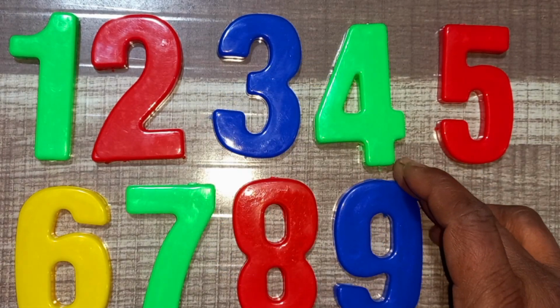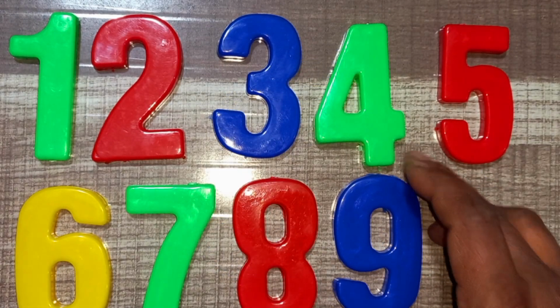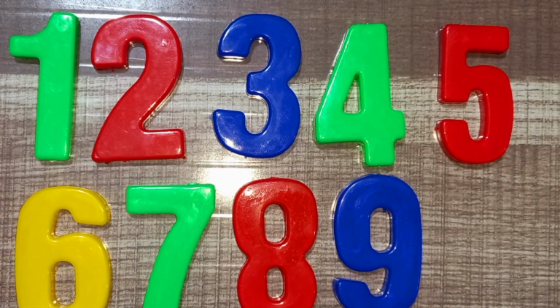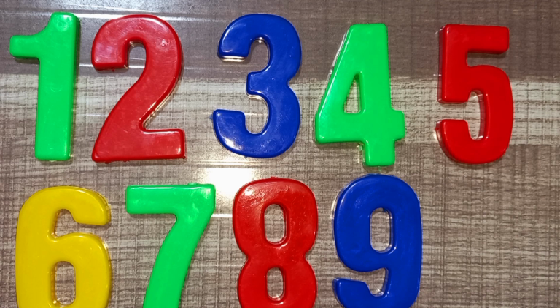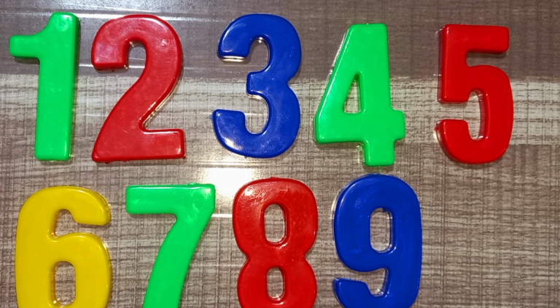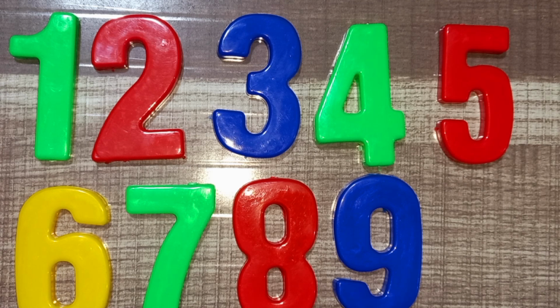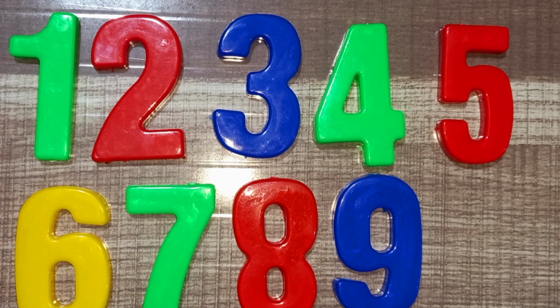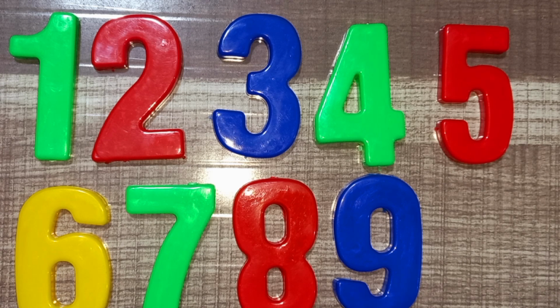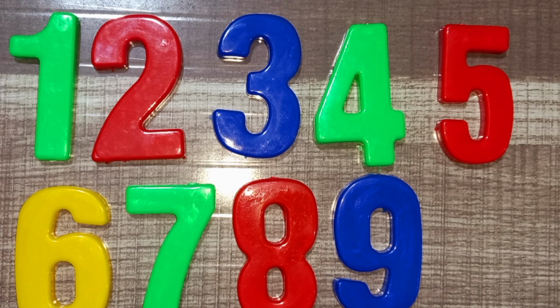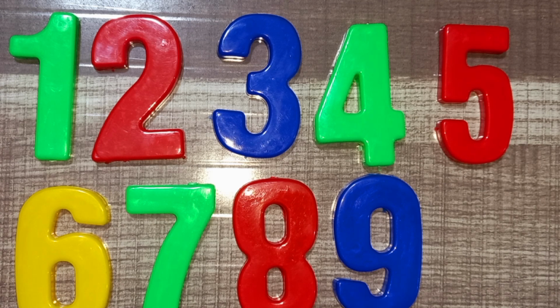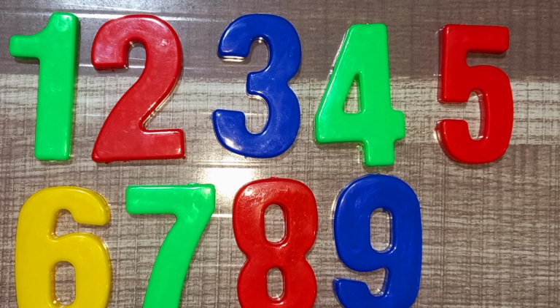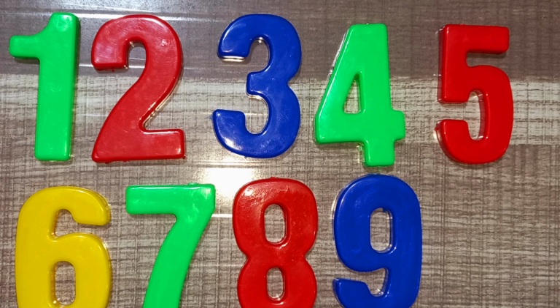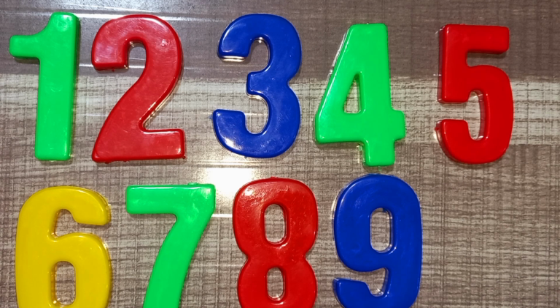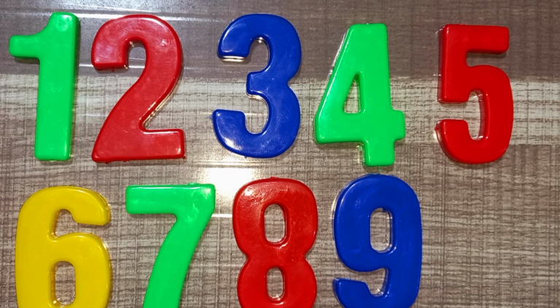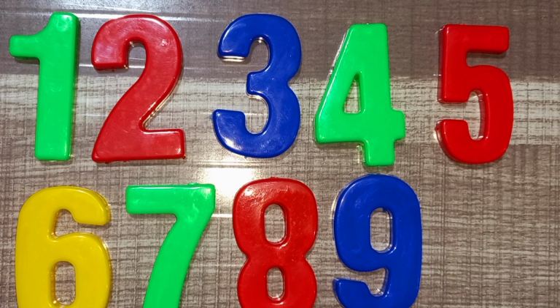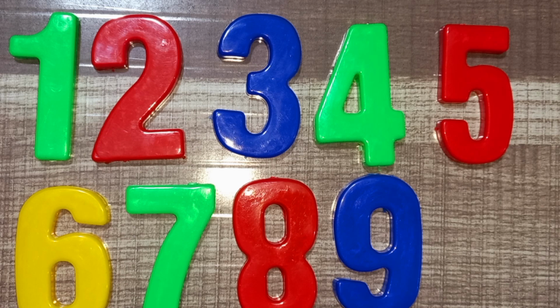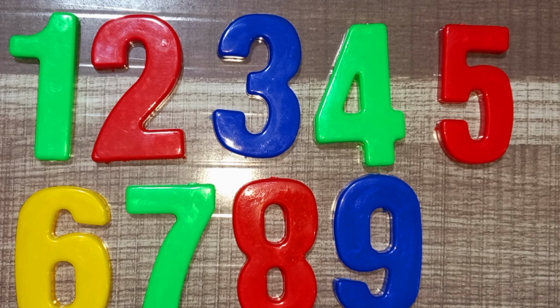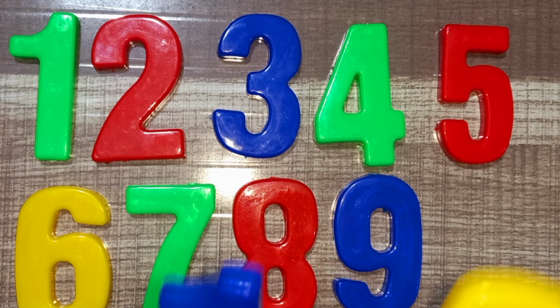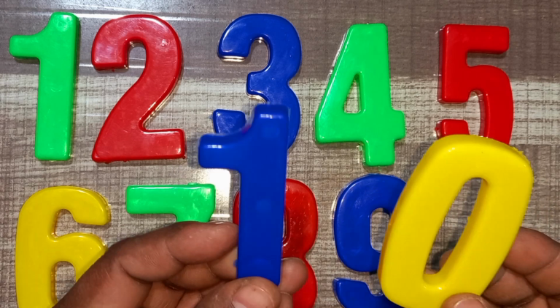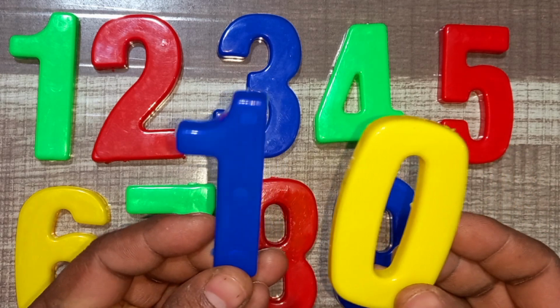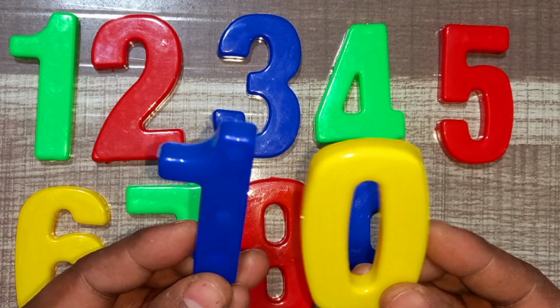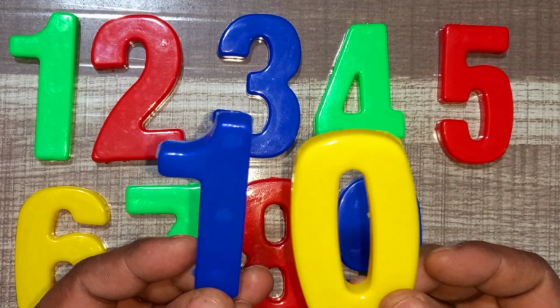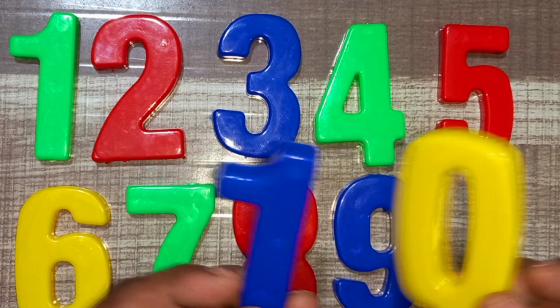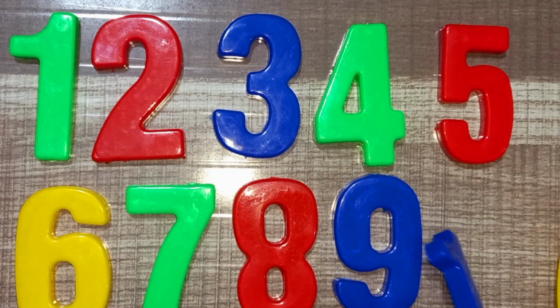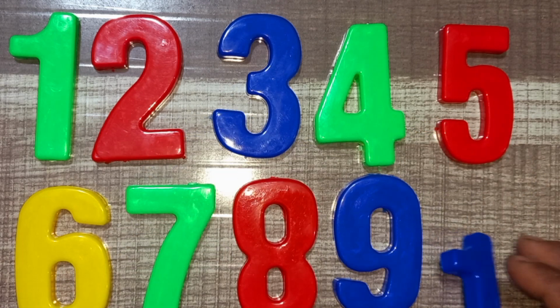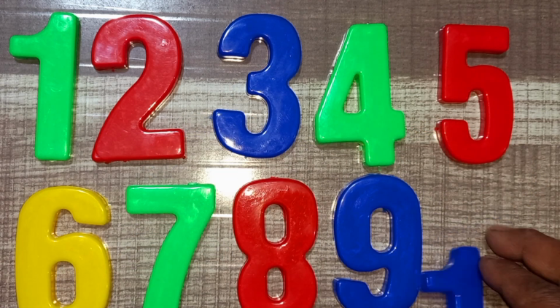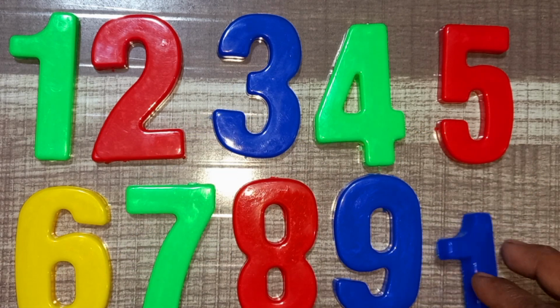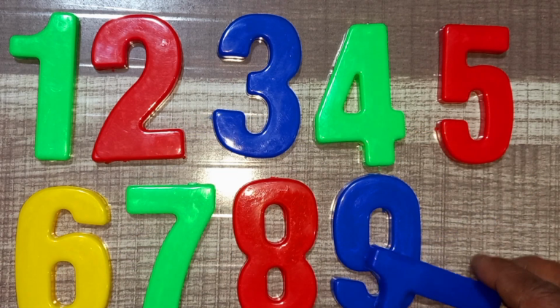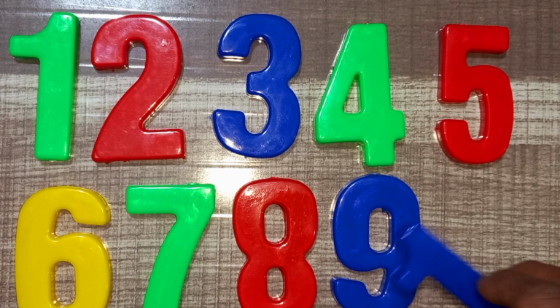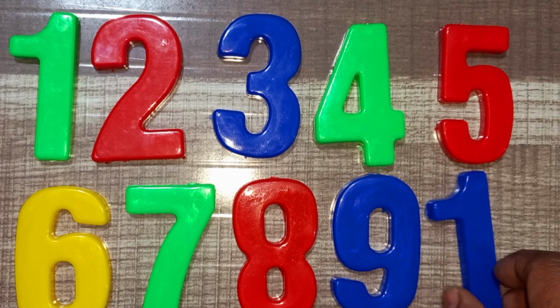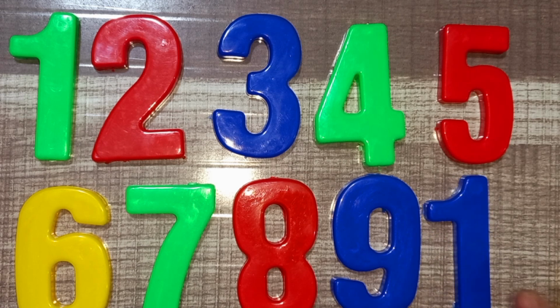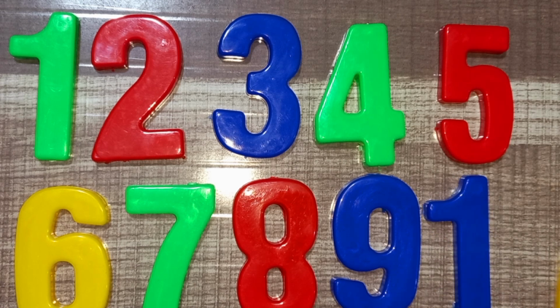Wow! Blue color, nine. Blue and yellow, ten. Blue and yellow, ten.